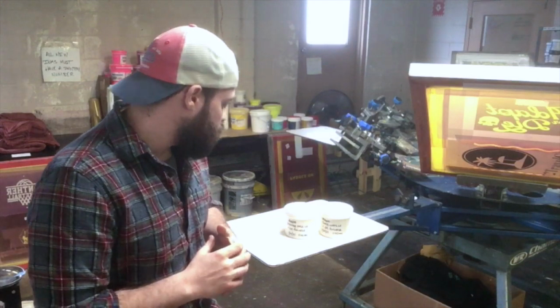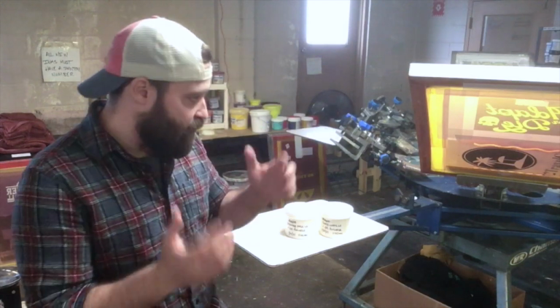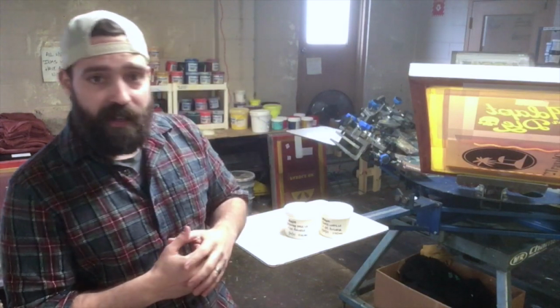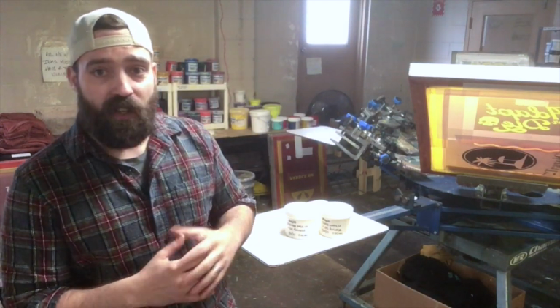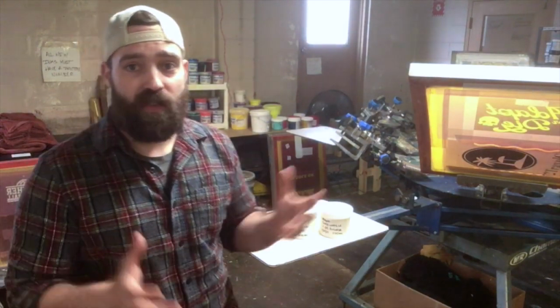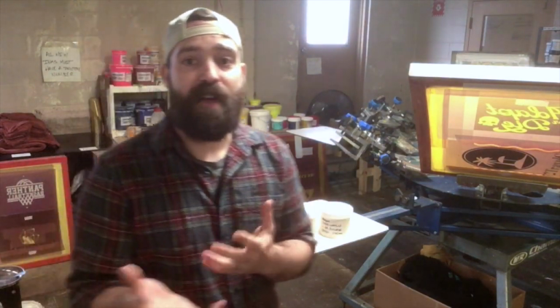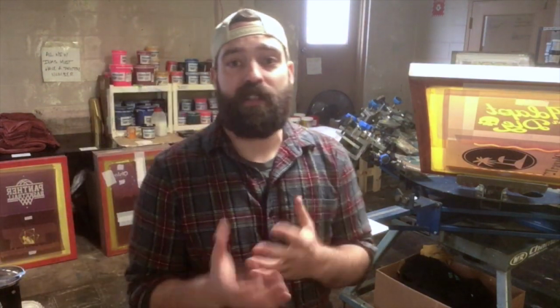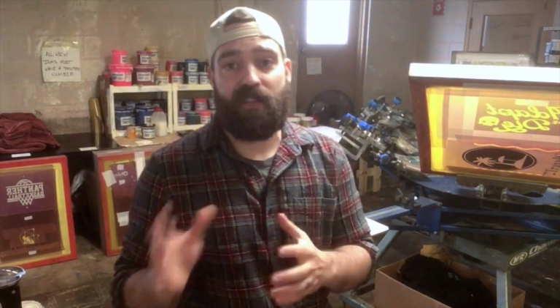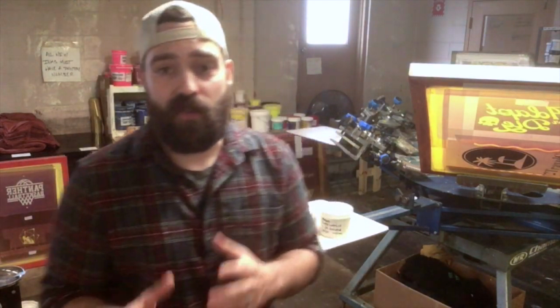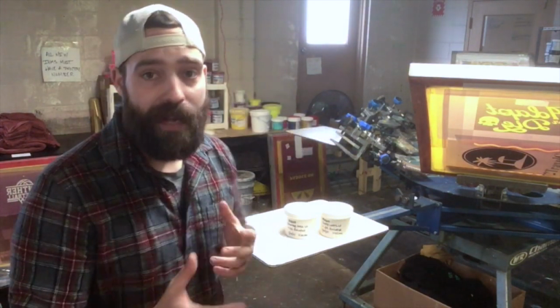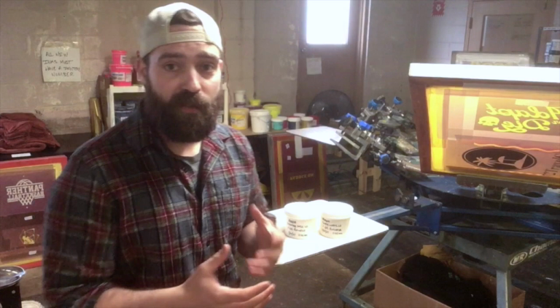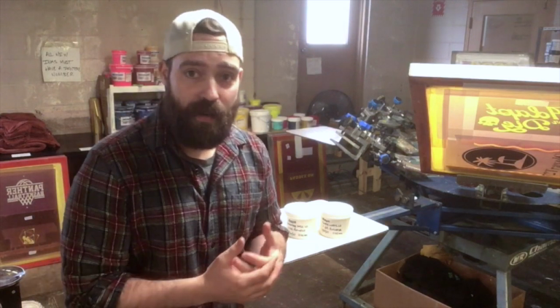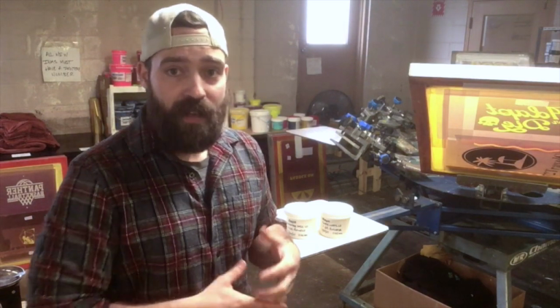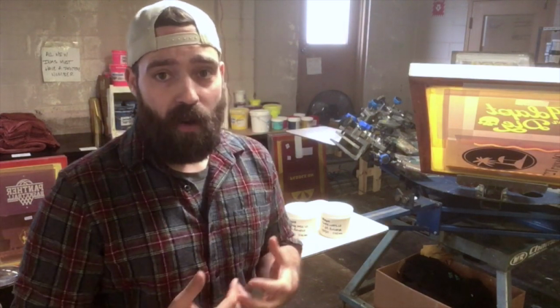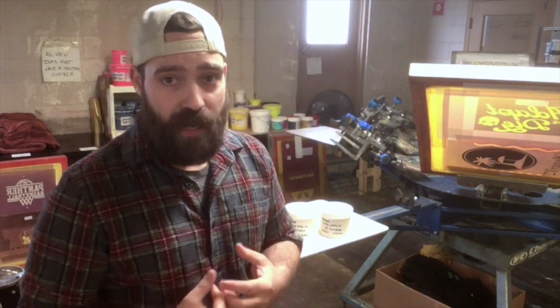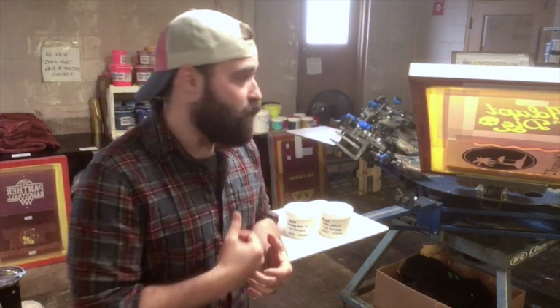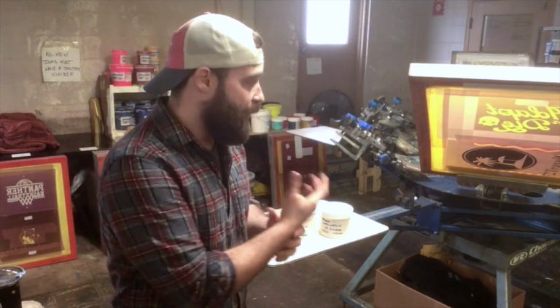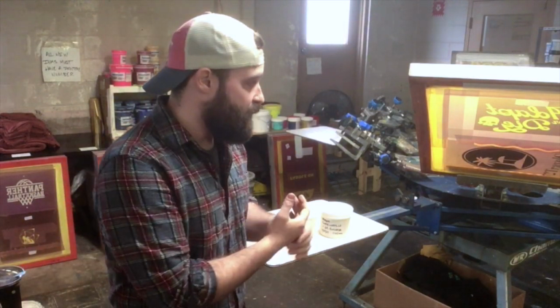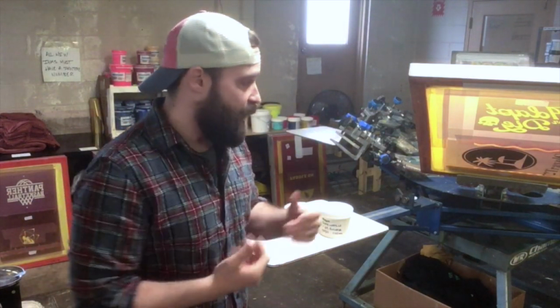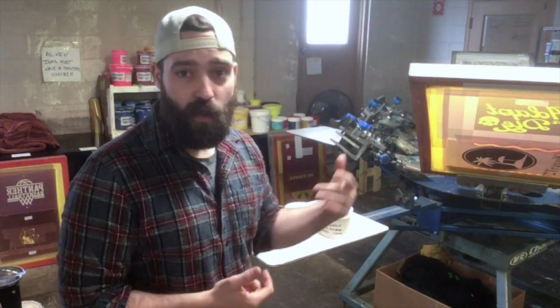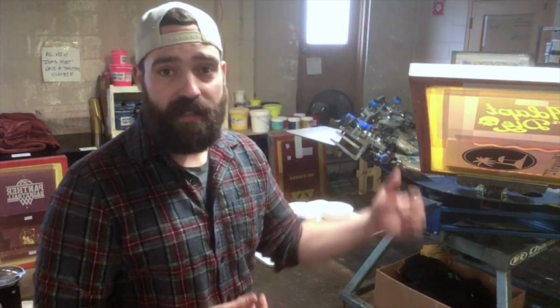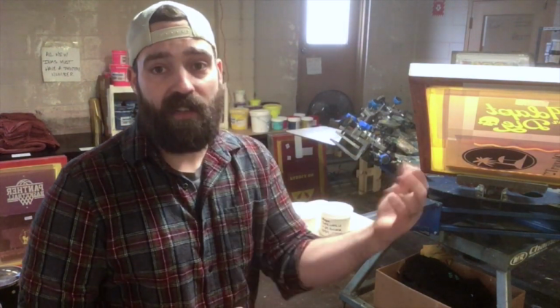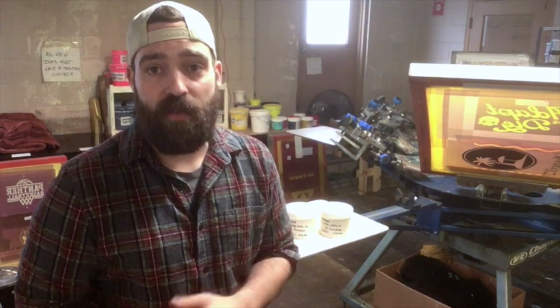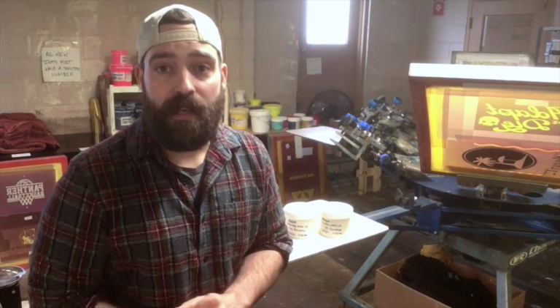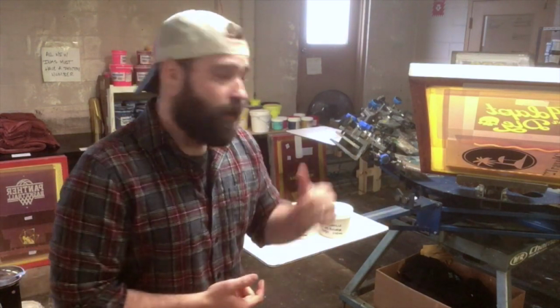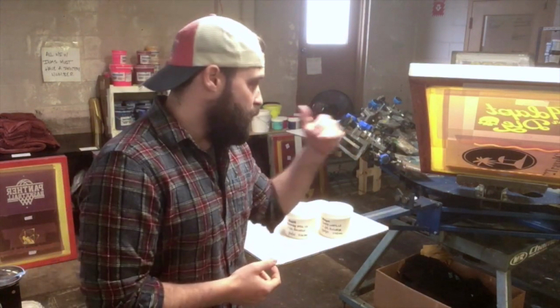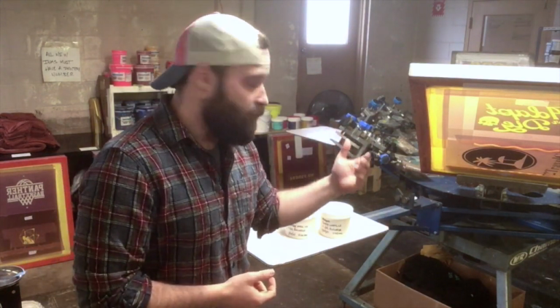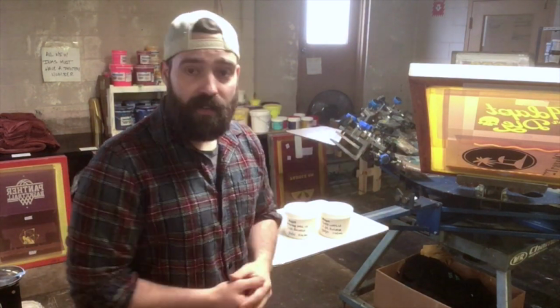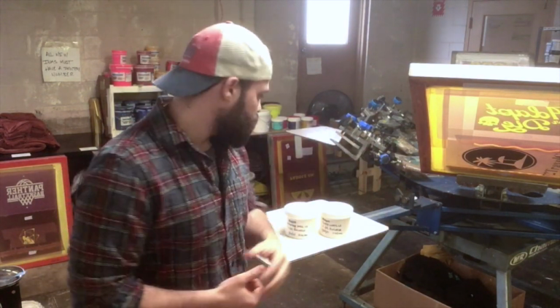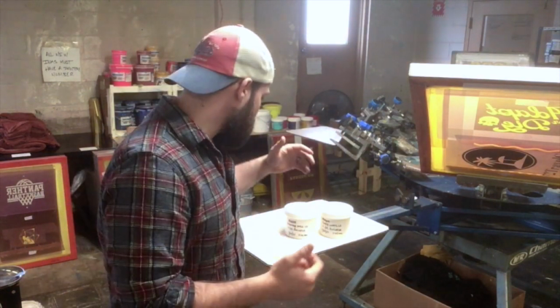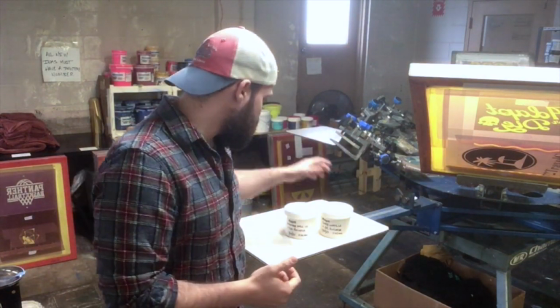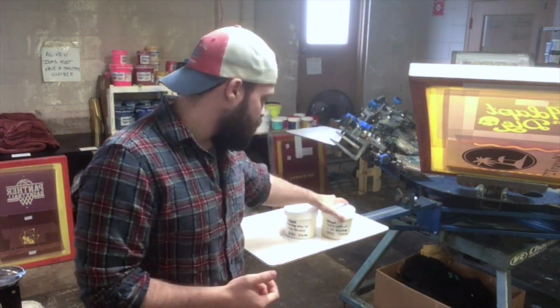Let's dive into that a little bit. If you haven't printed with discharge at all, I'll kind of walk you through some of that, and then I'll also give you my comments on what I see that's a little bit unique with this product.